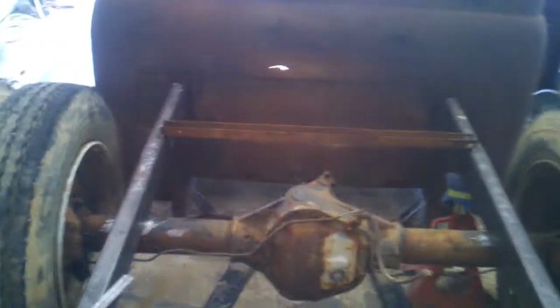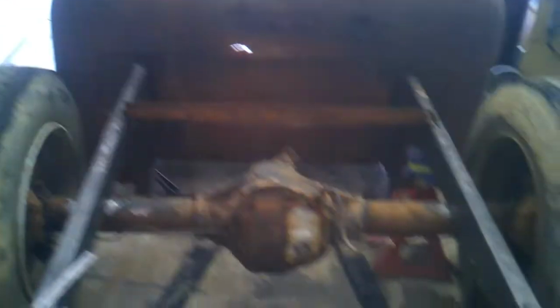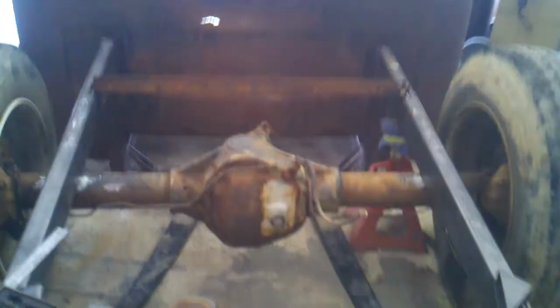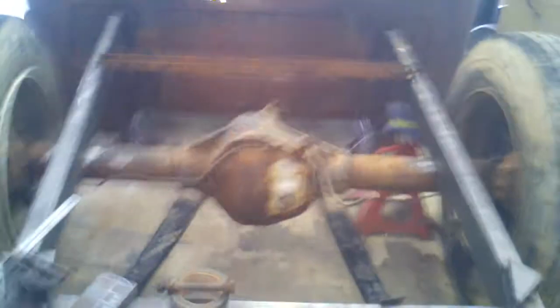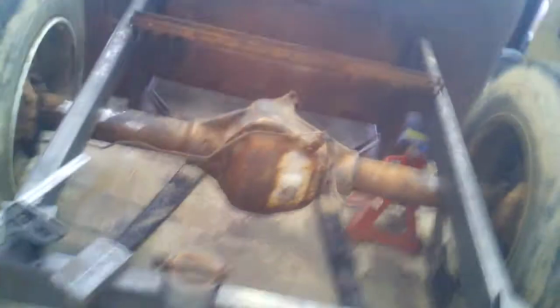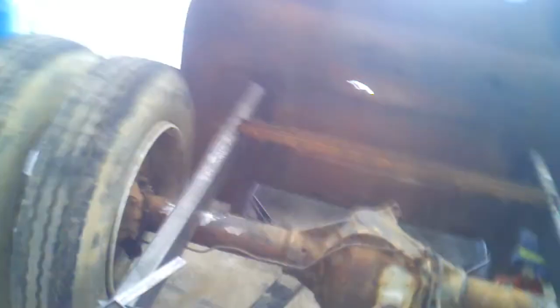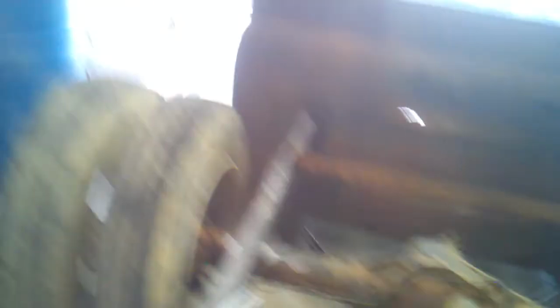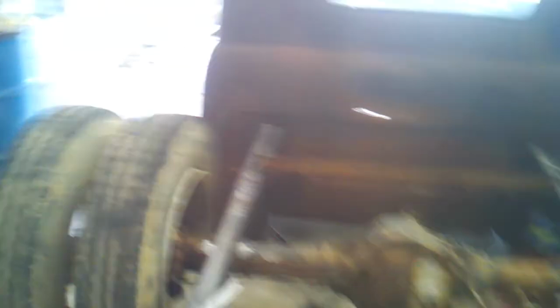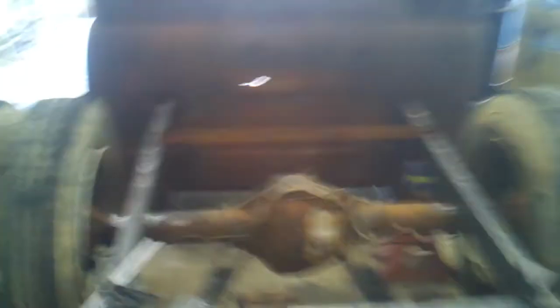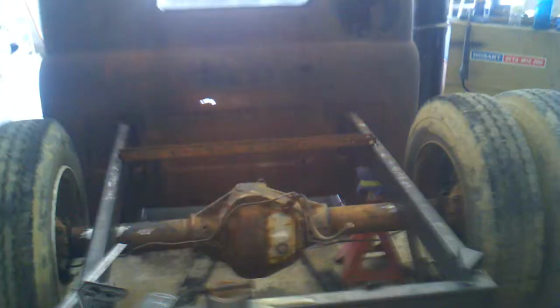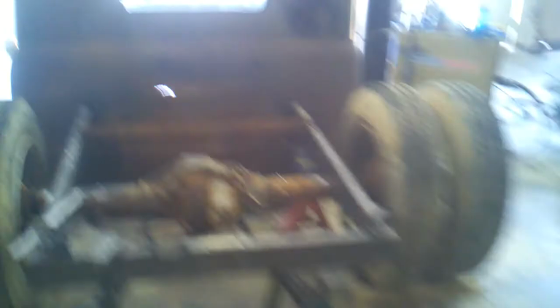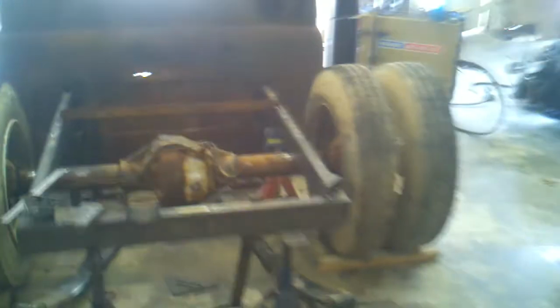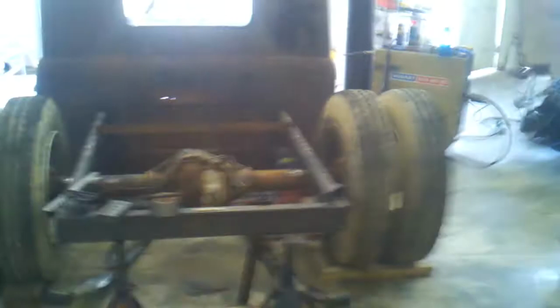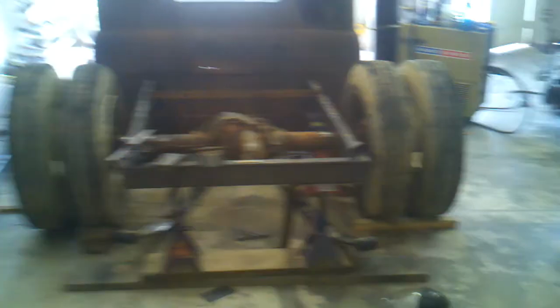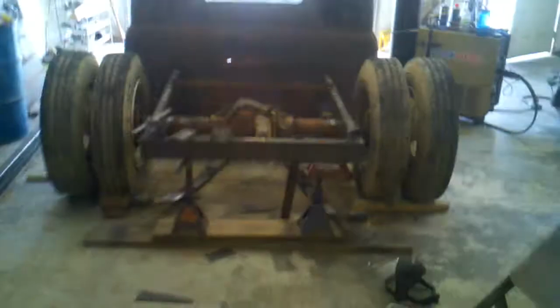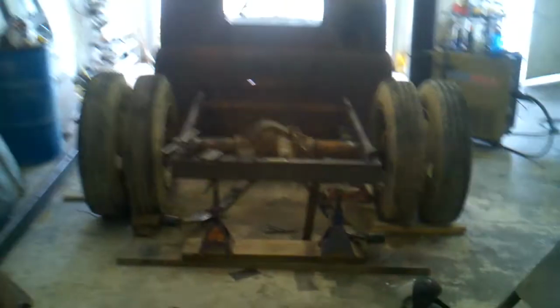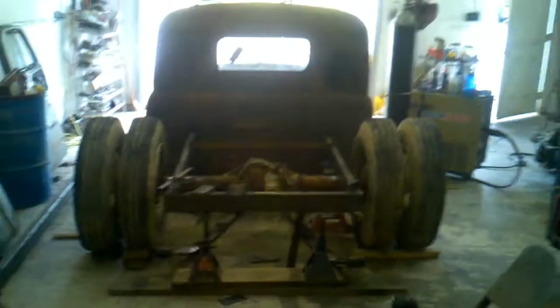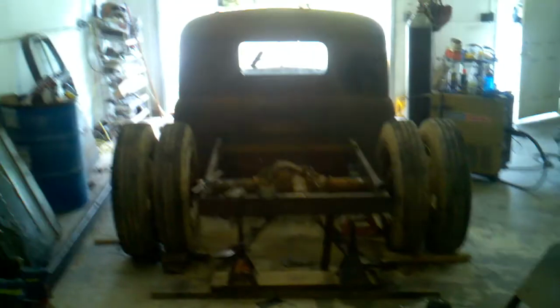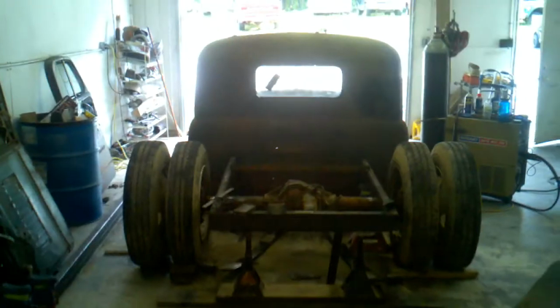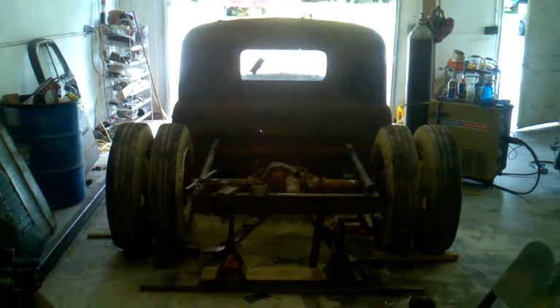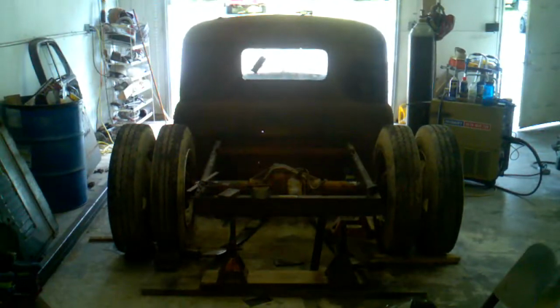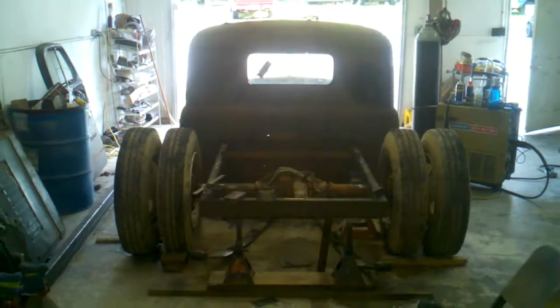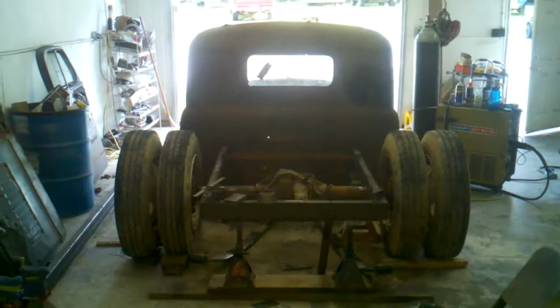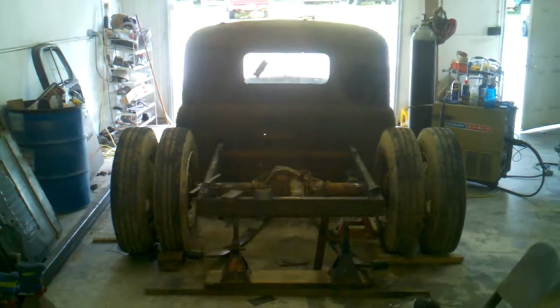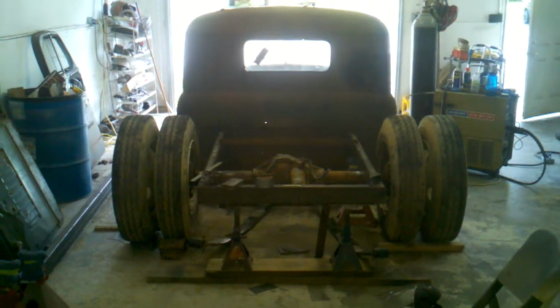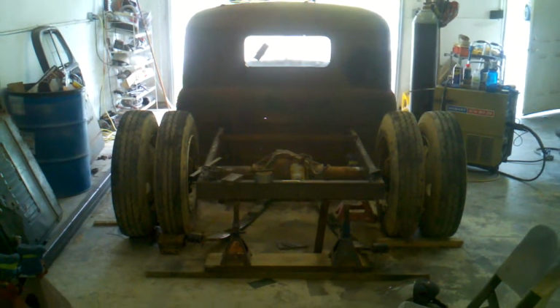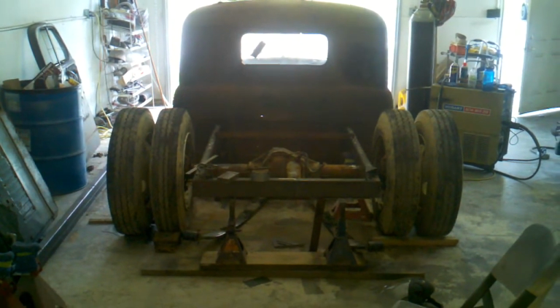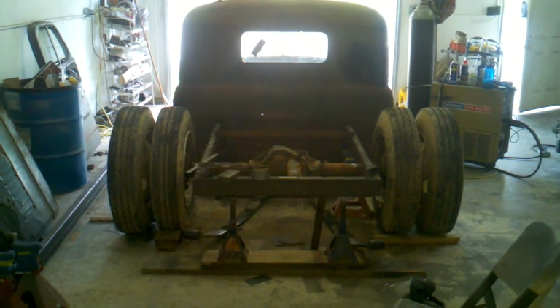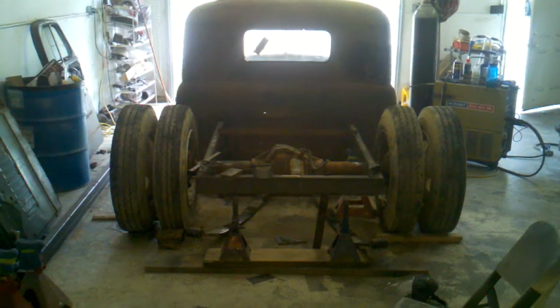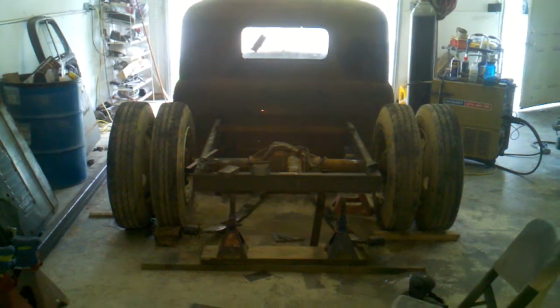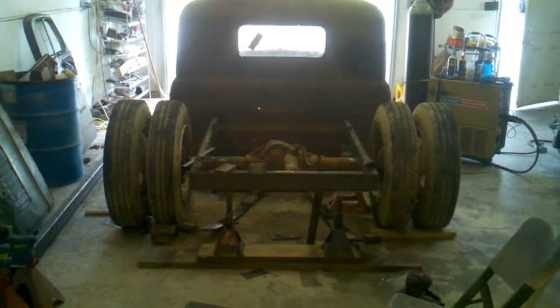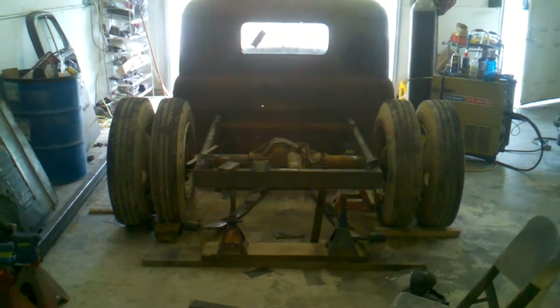It's gonna have a sick stance to it. Something like this is what you'll see as it's going down the road from behind while you're eating my dust.